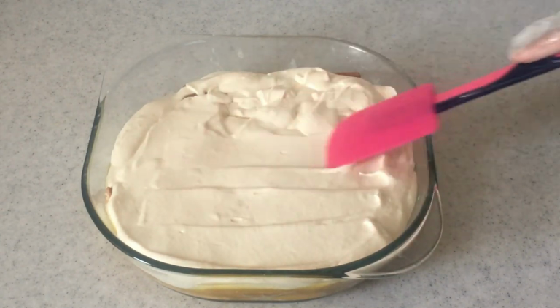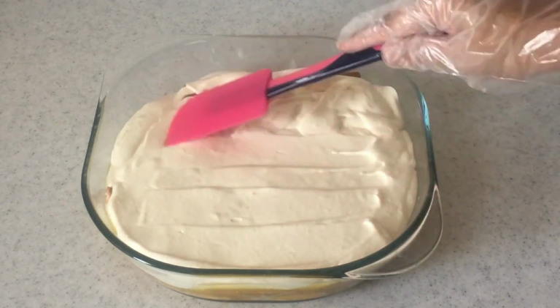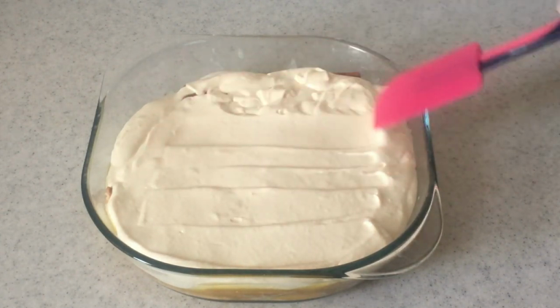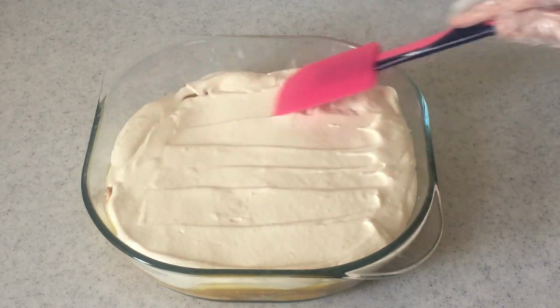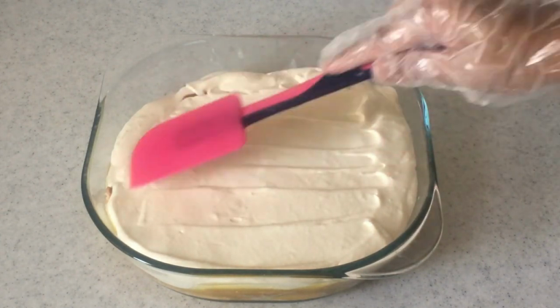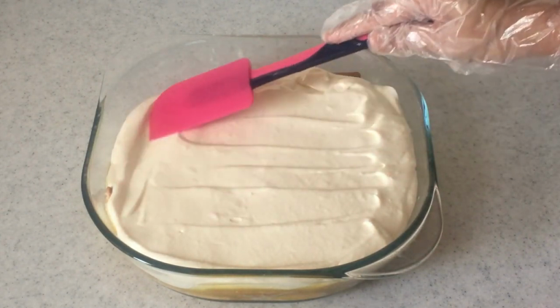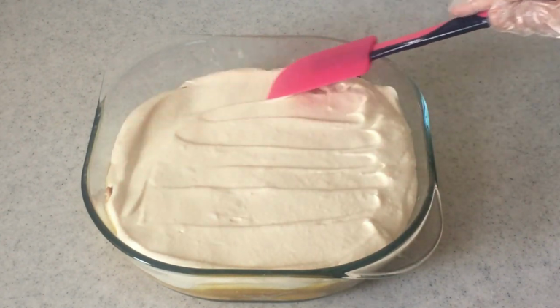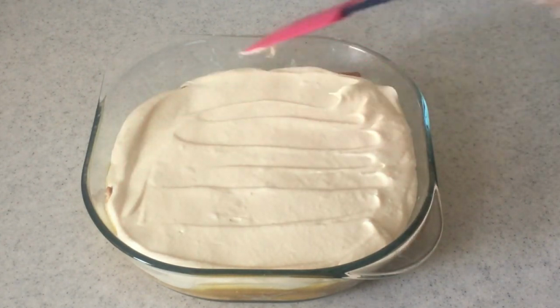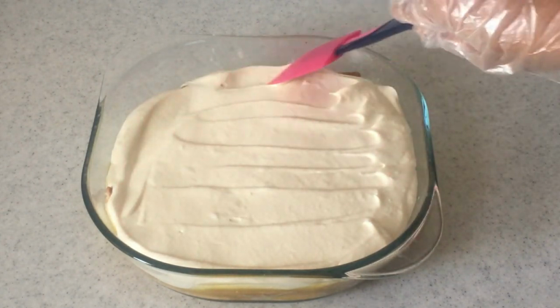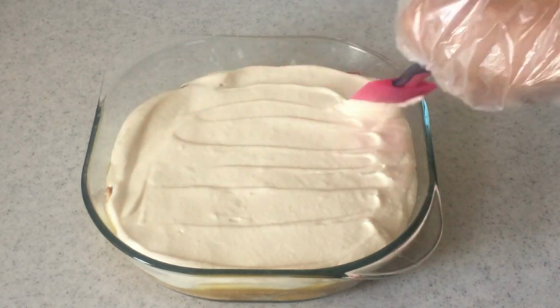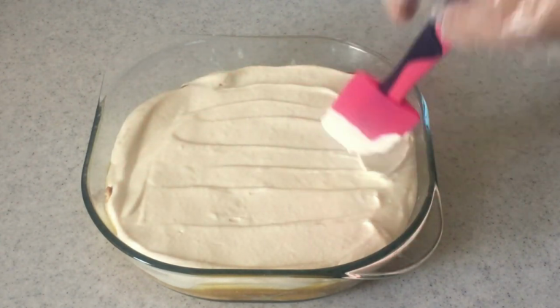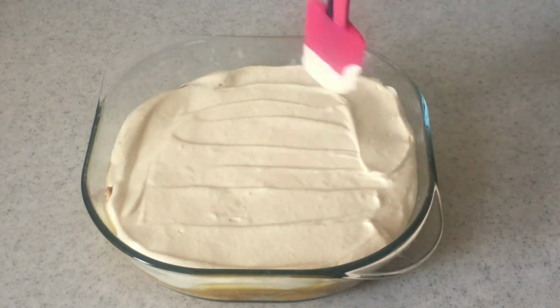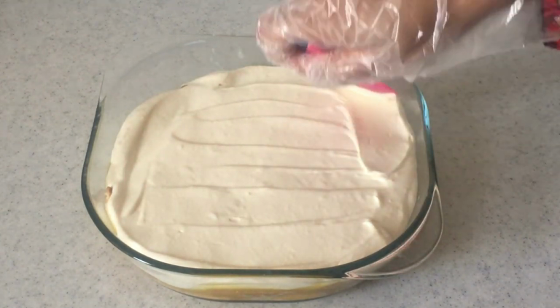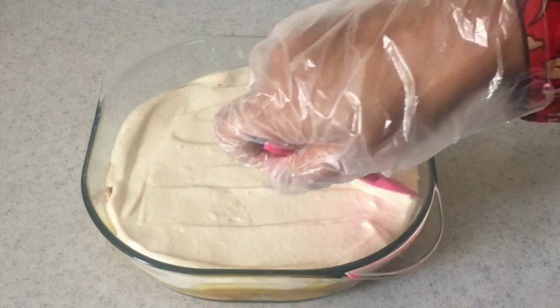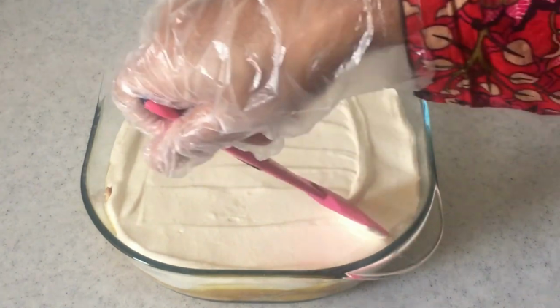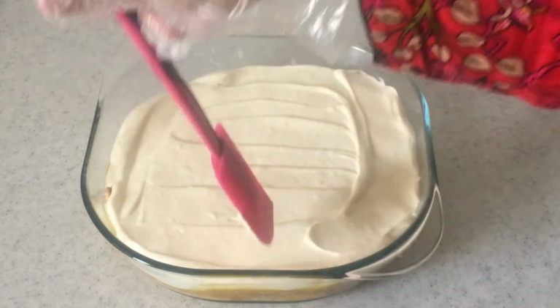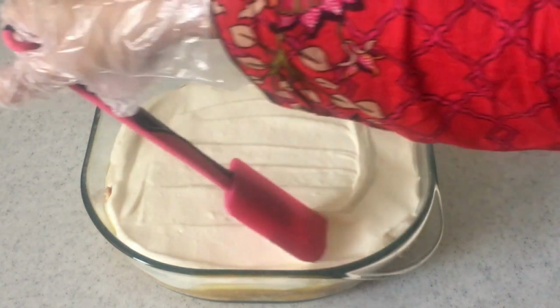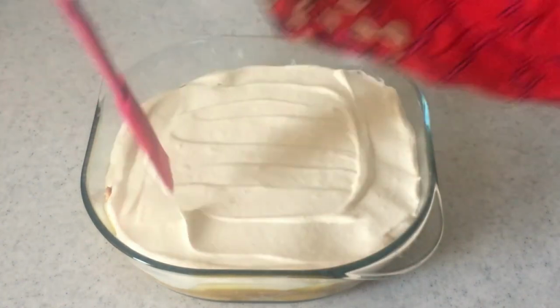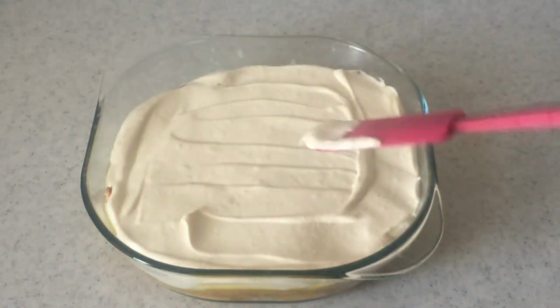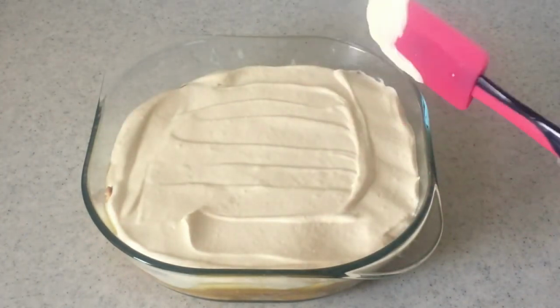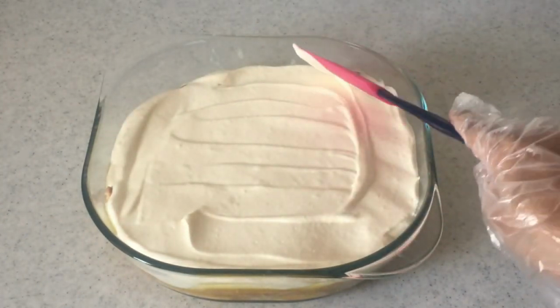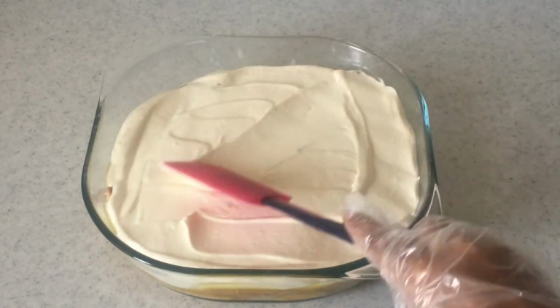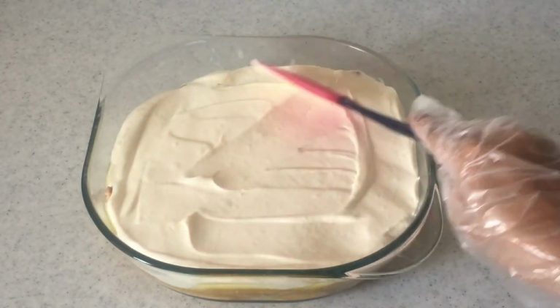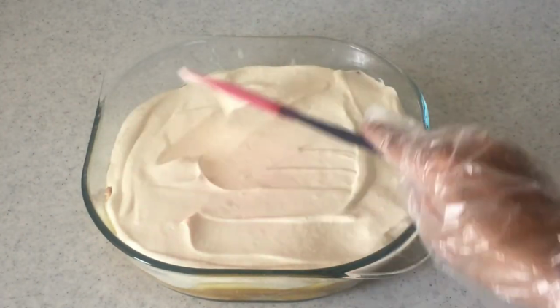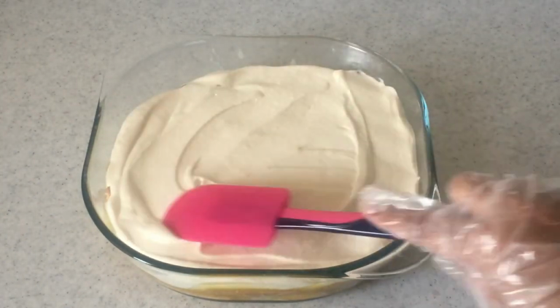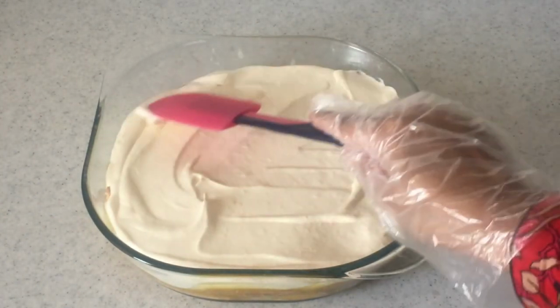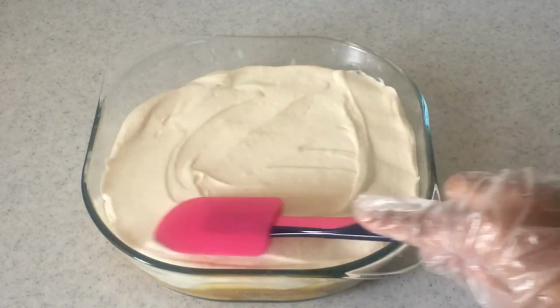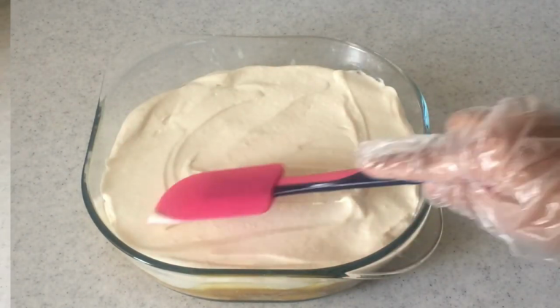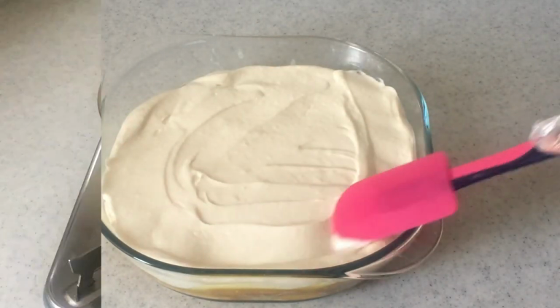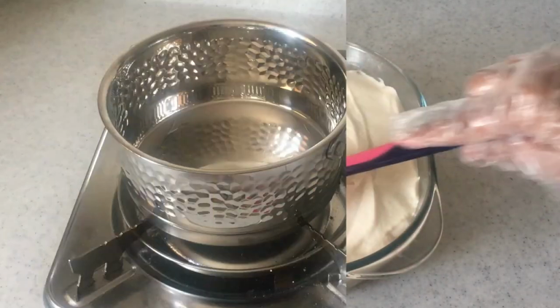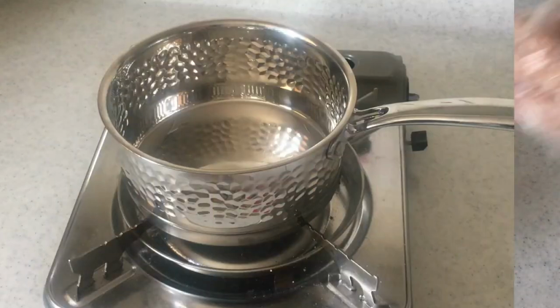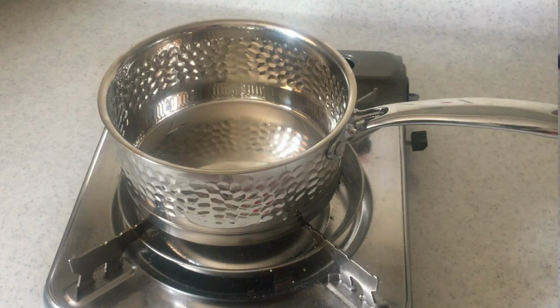Smoothen this cream layer evenly. You can also make the fresh cream layer a little thicker if you want.